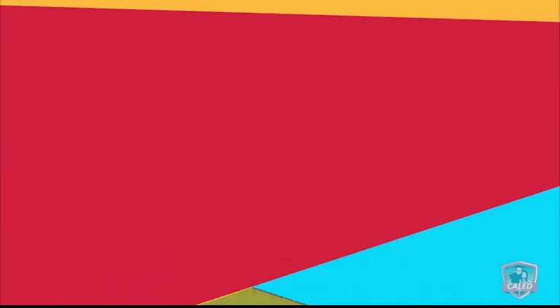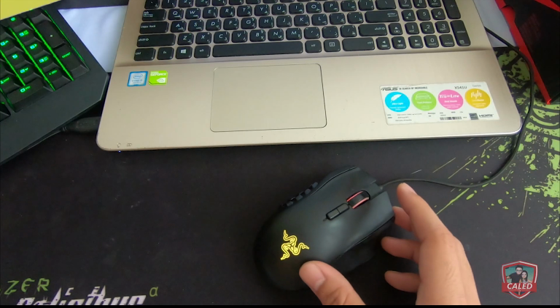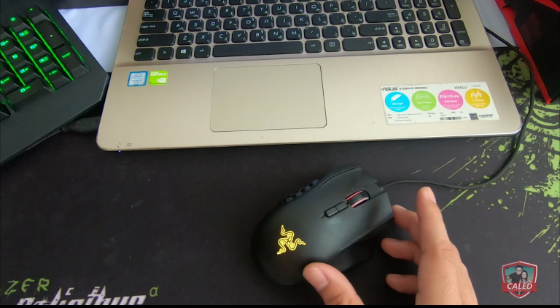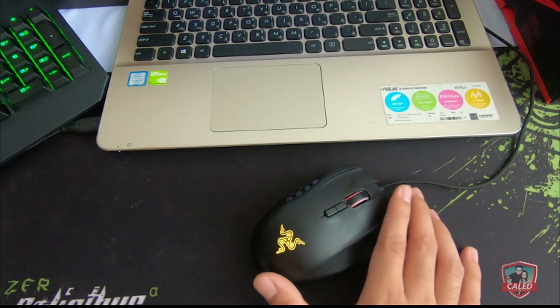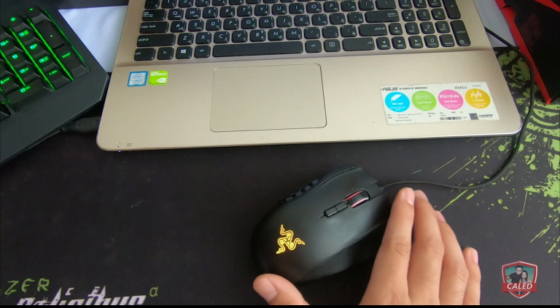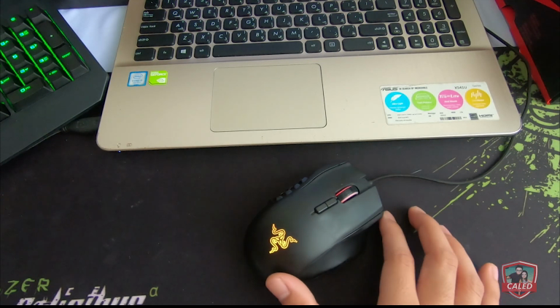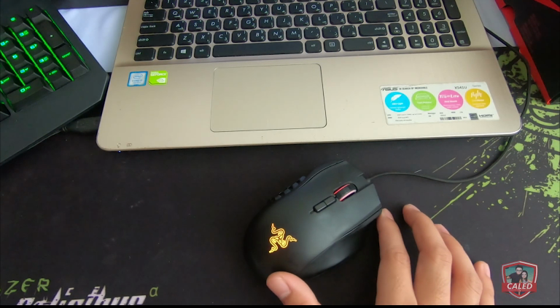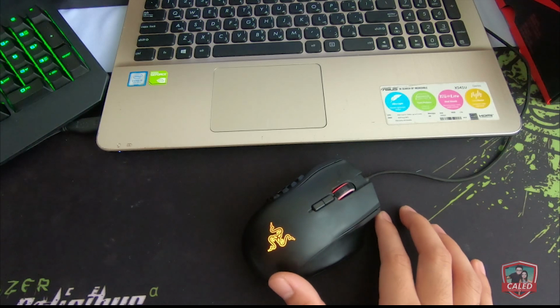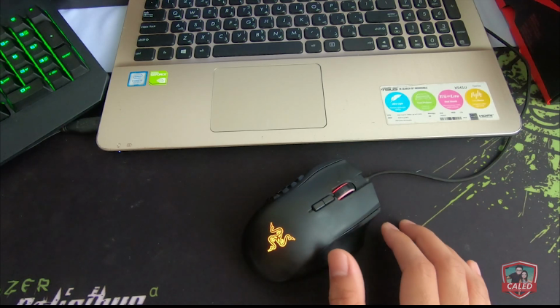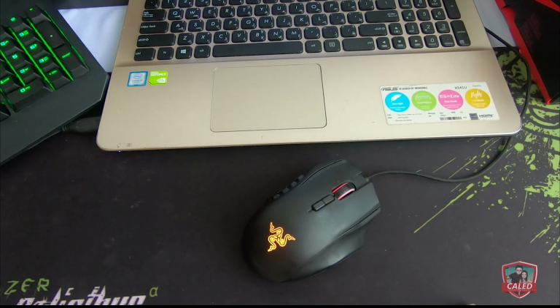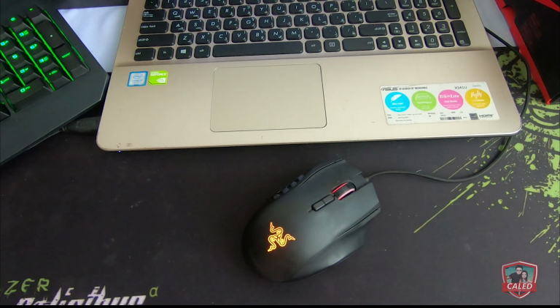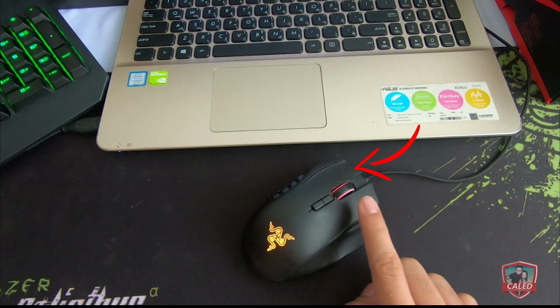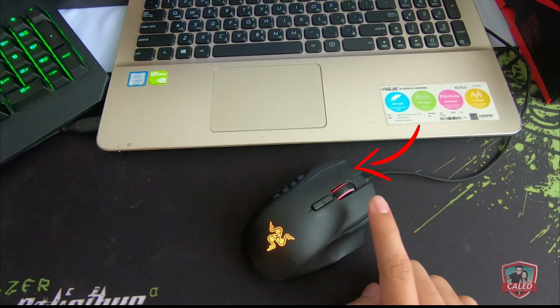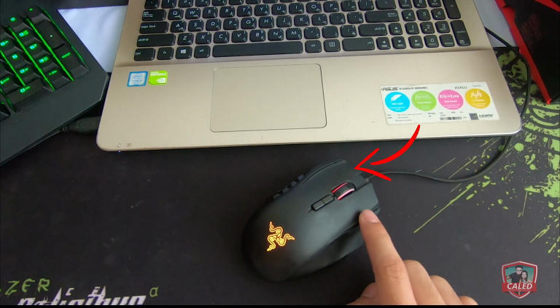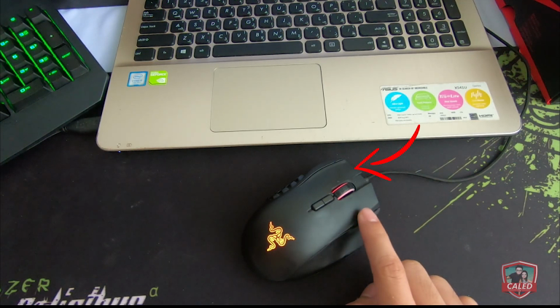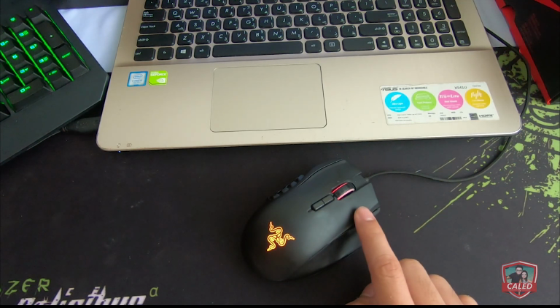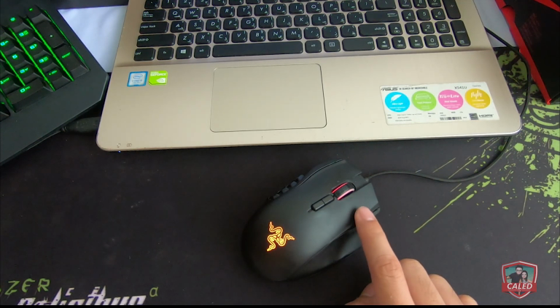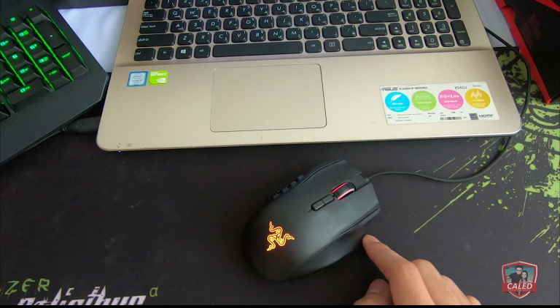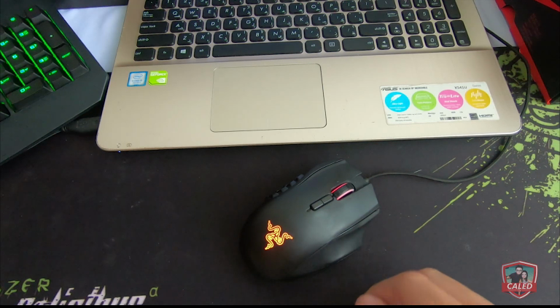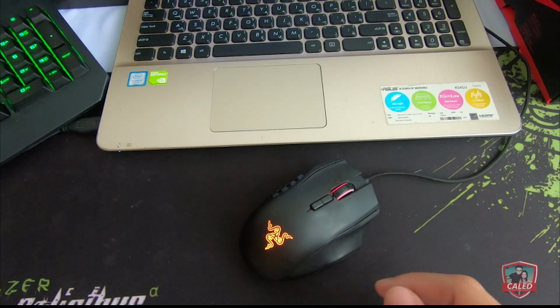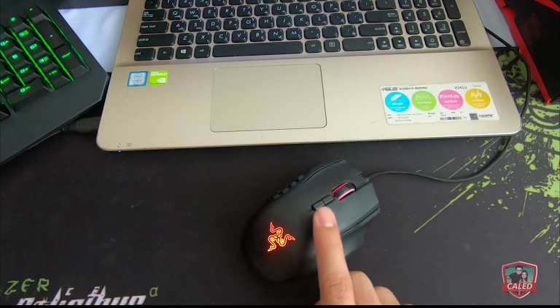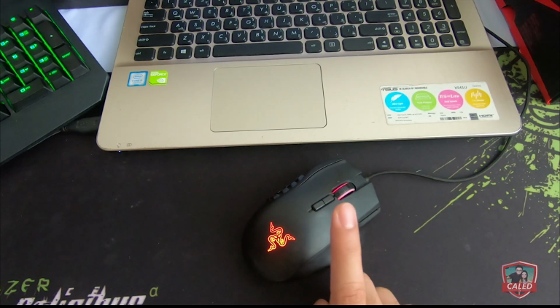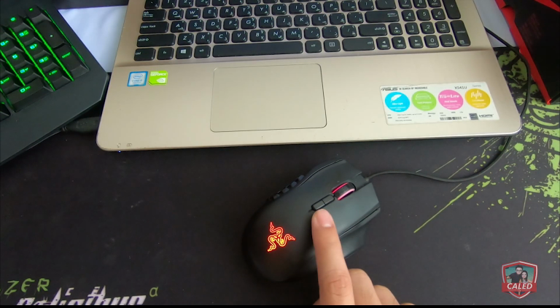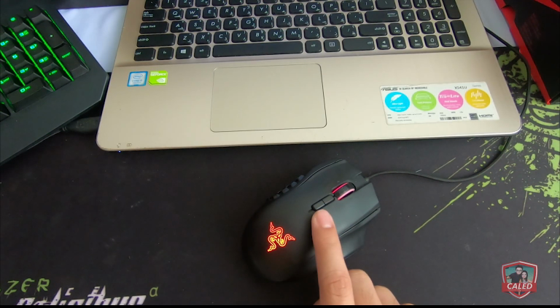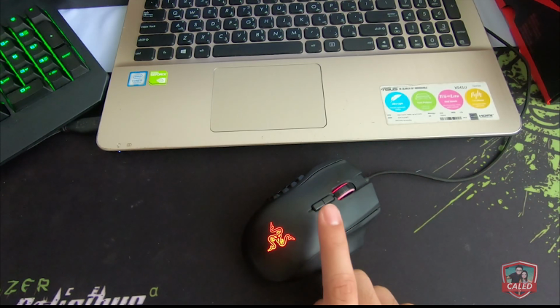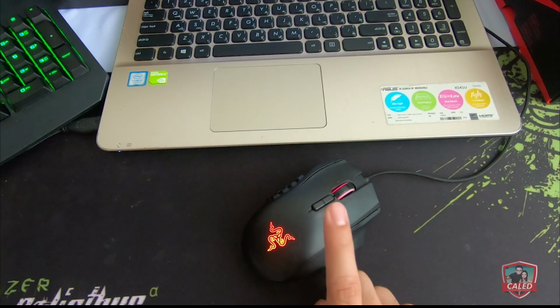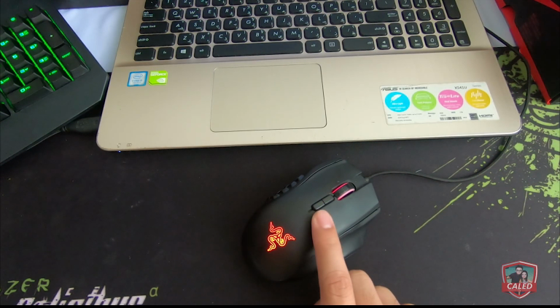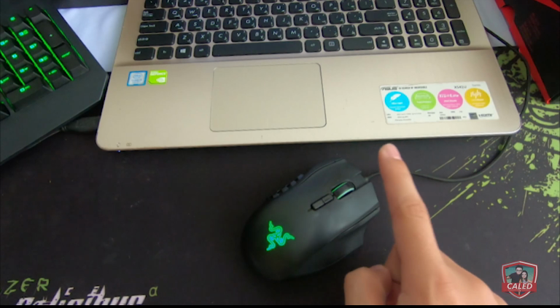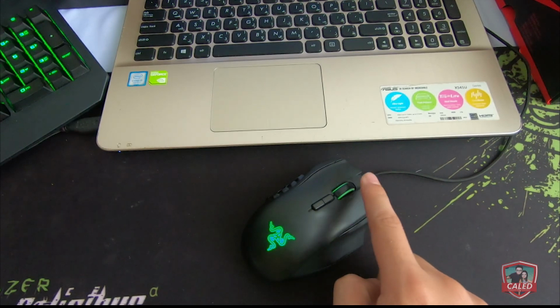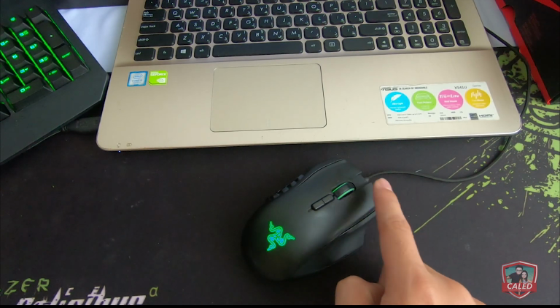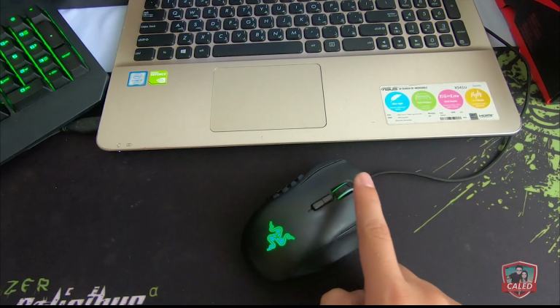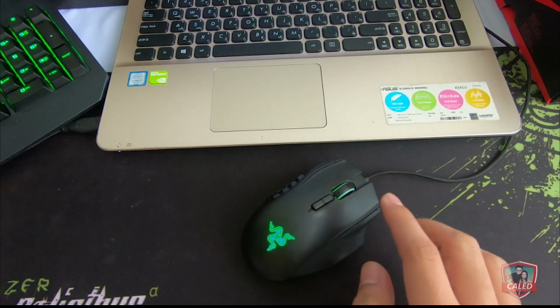So the Razer Naga Chroma that we have right now has the following issues: the left click is not working, the DPI buttons are not working, and the scroll wheel is not working.